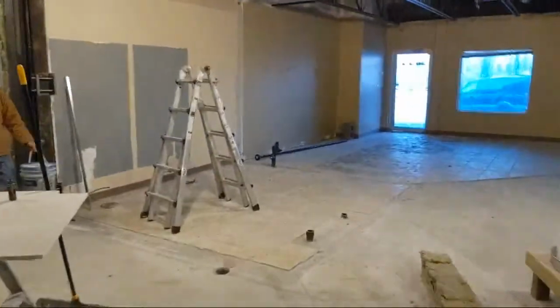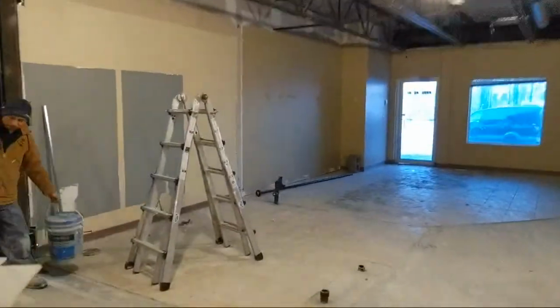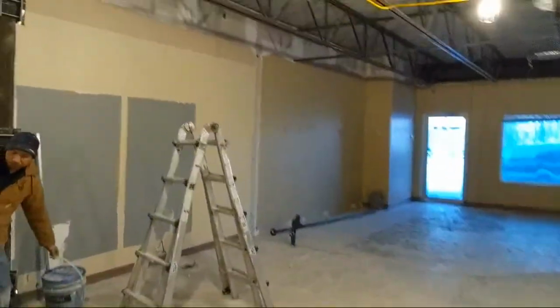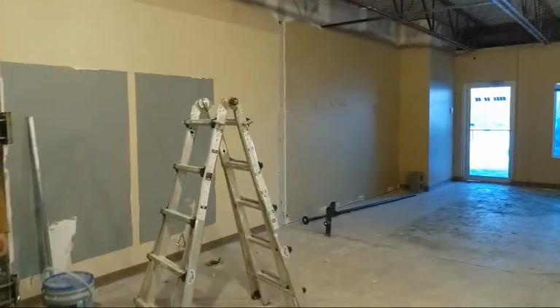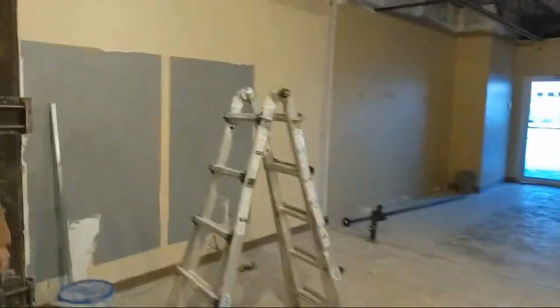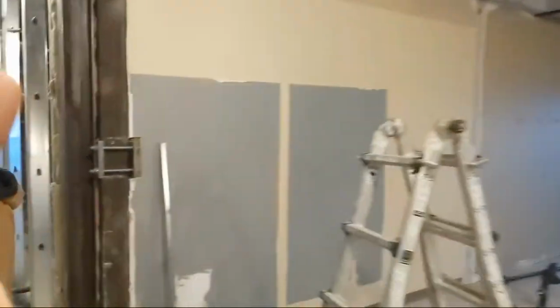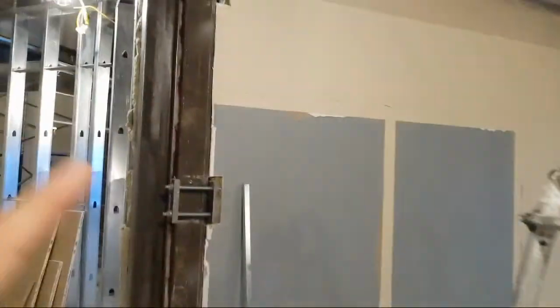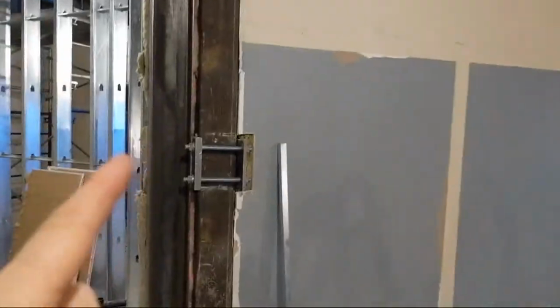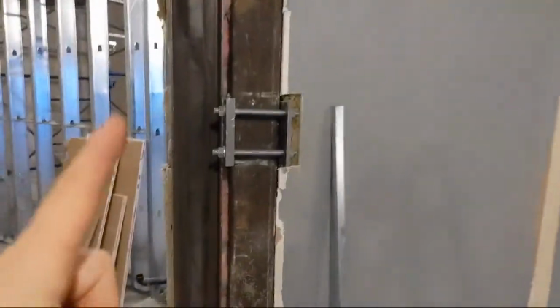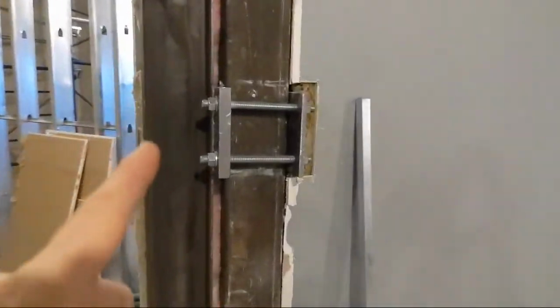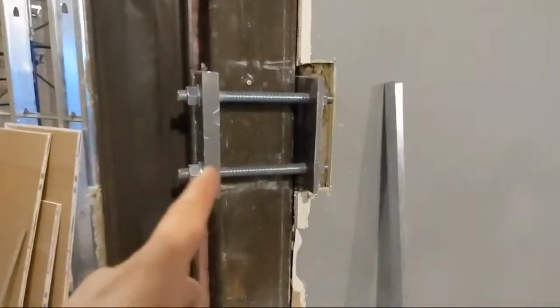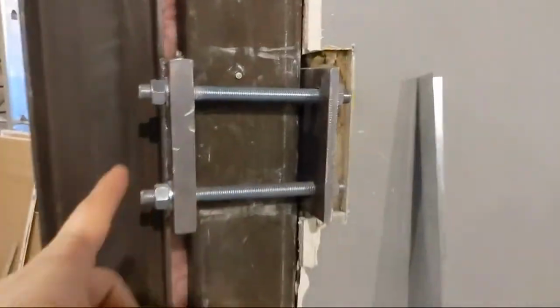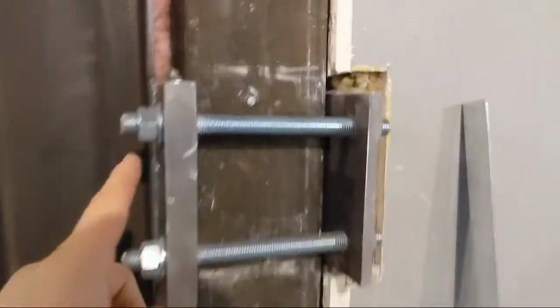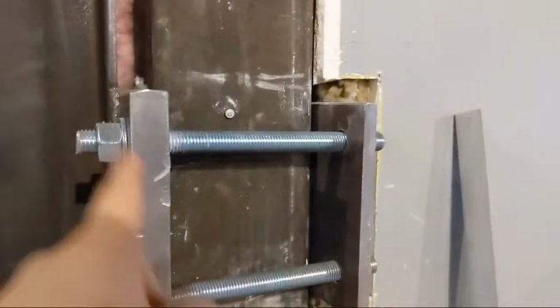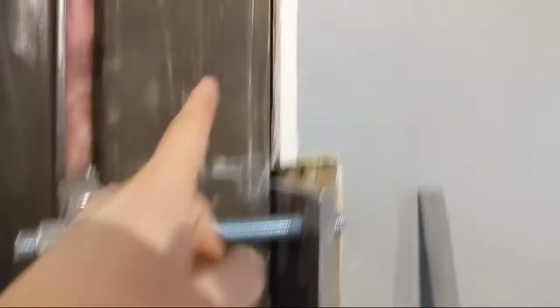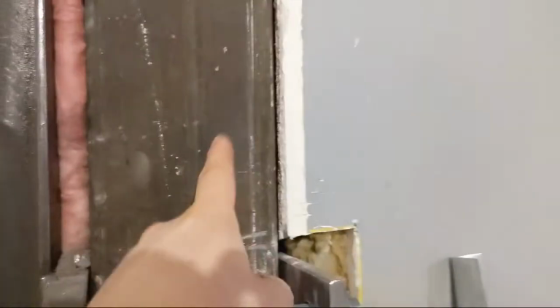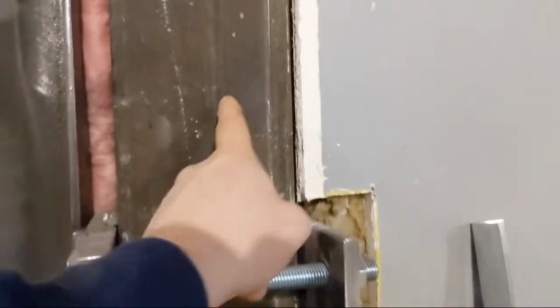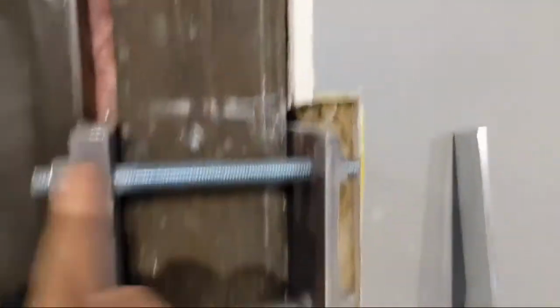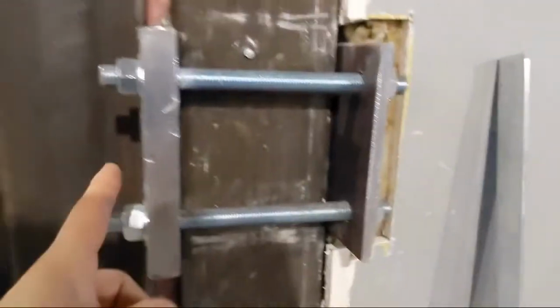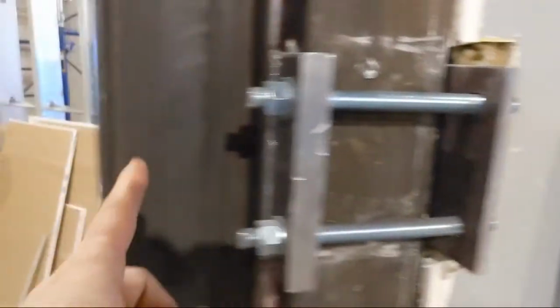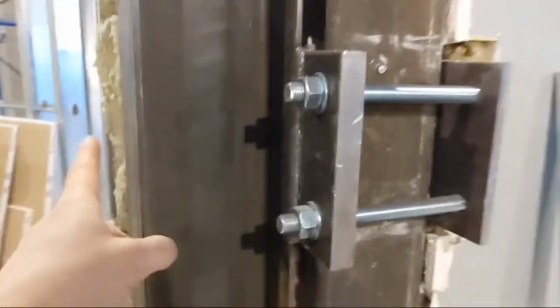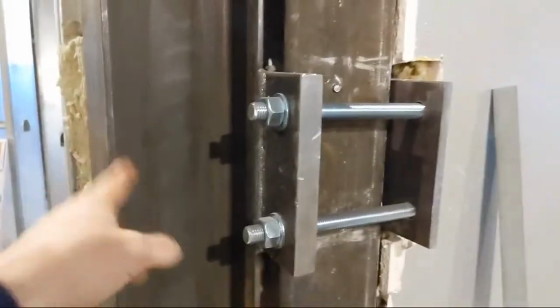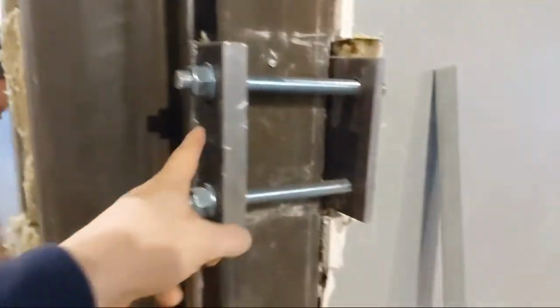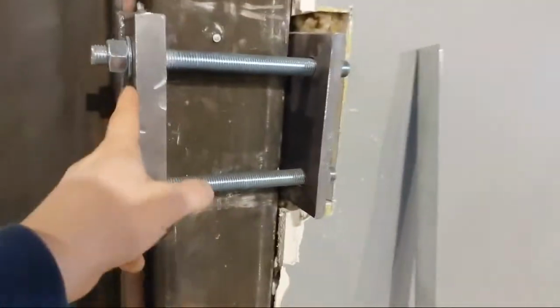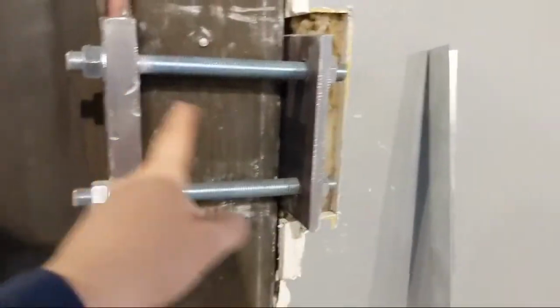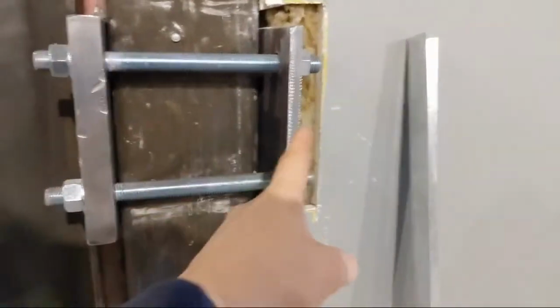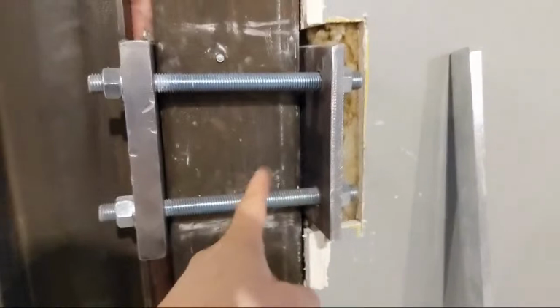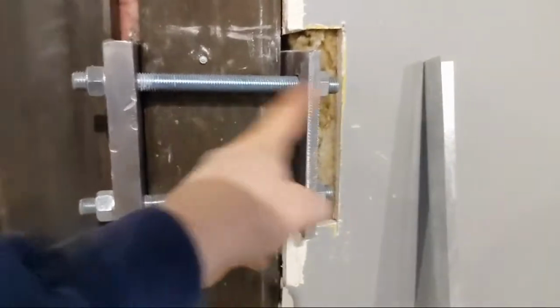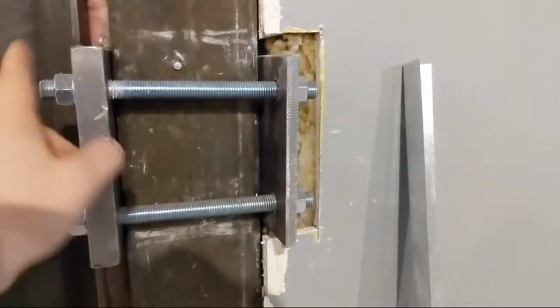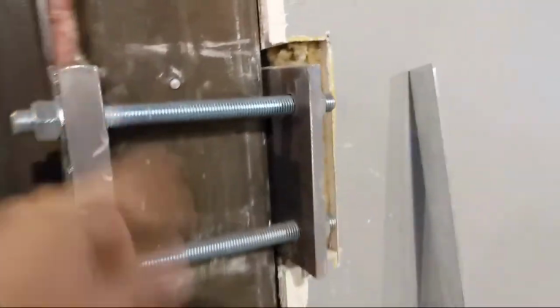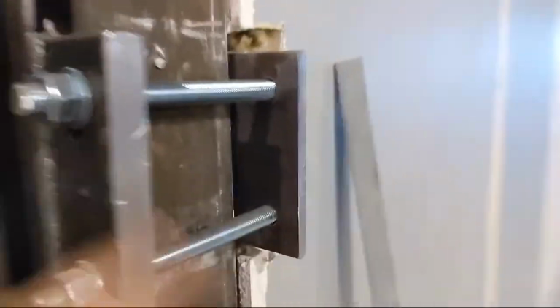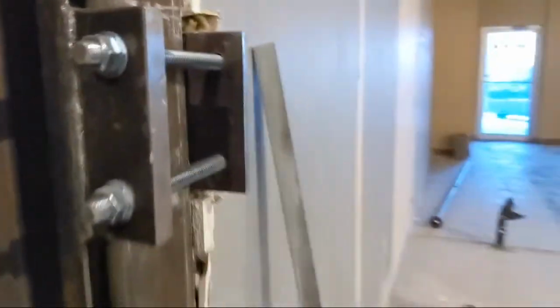You can see here, this is kind of what the column looked like underneath. These are the older columns, and they put new ones in, and they have put these big funky plates in.